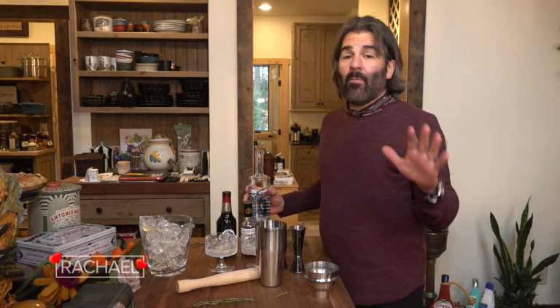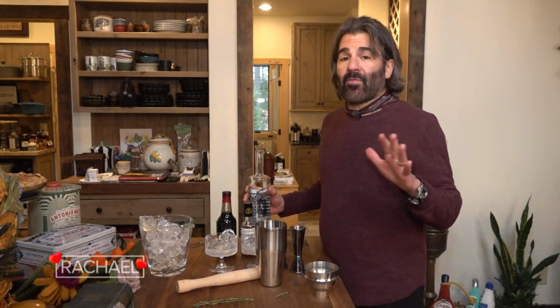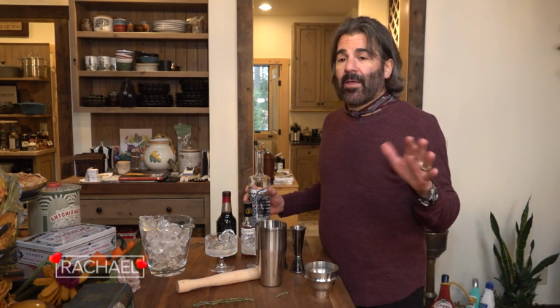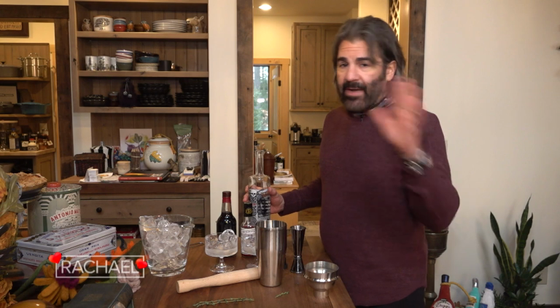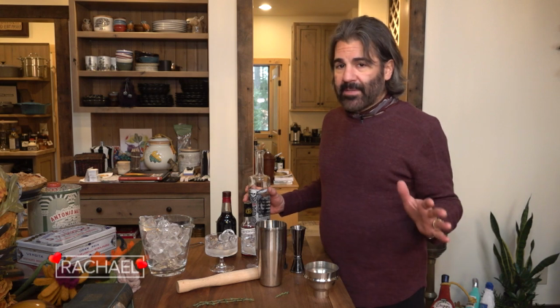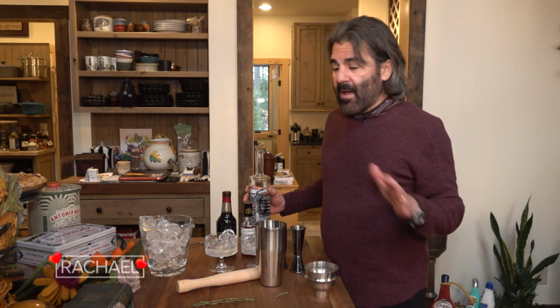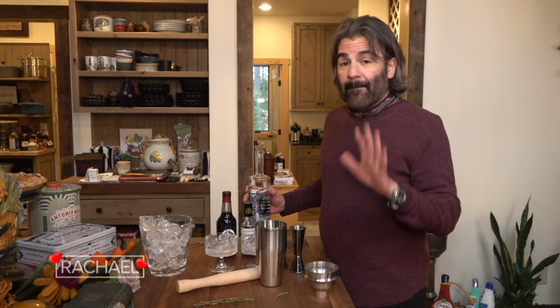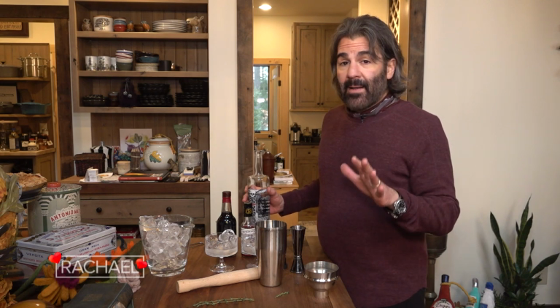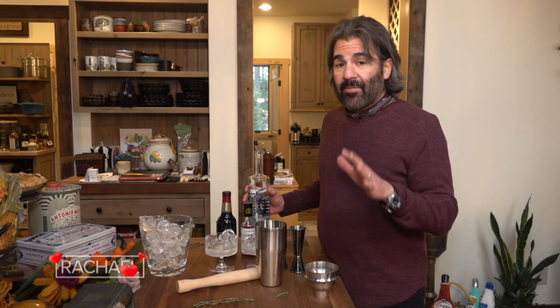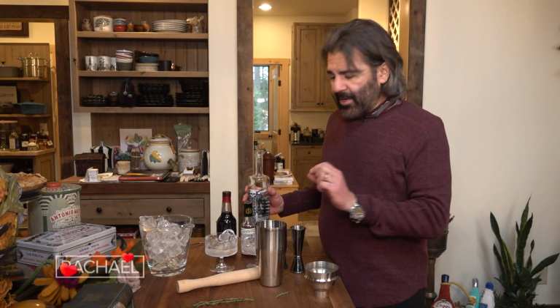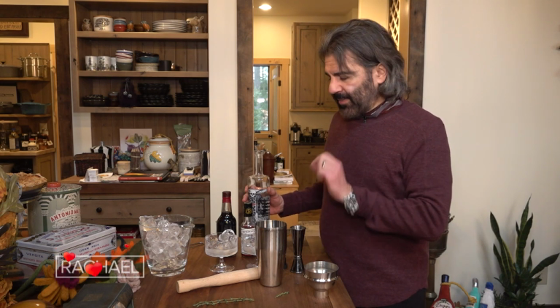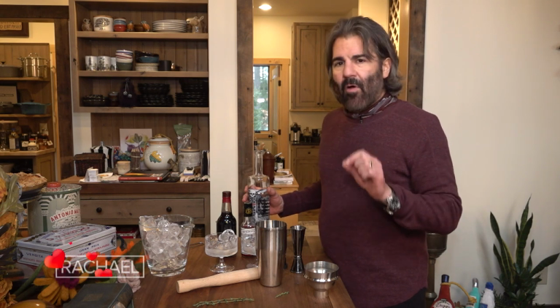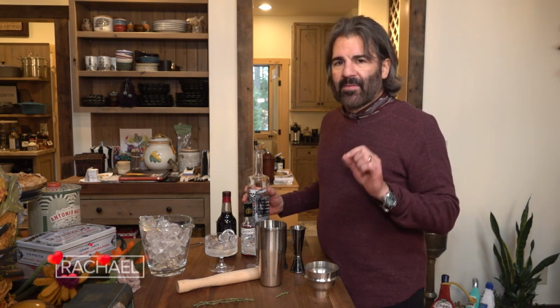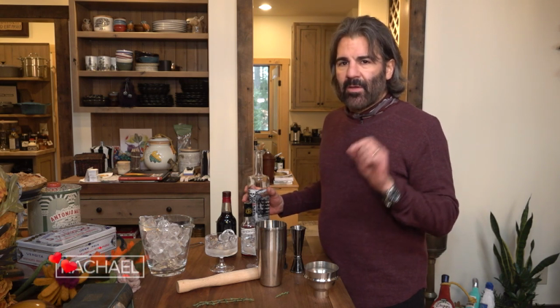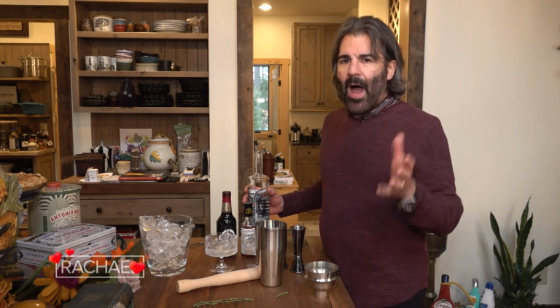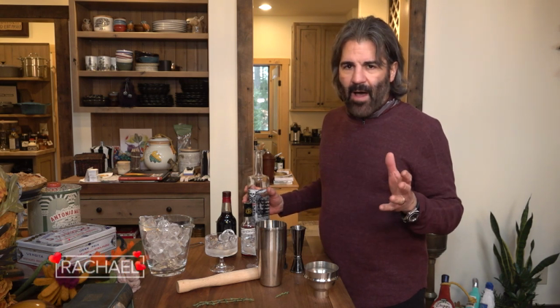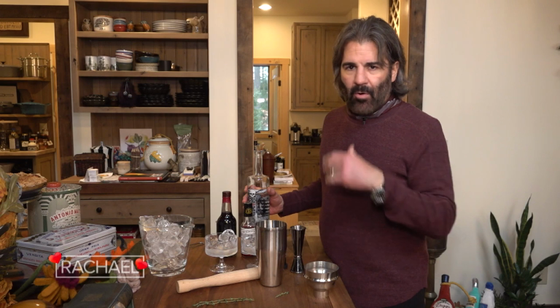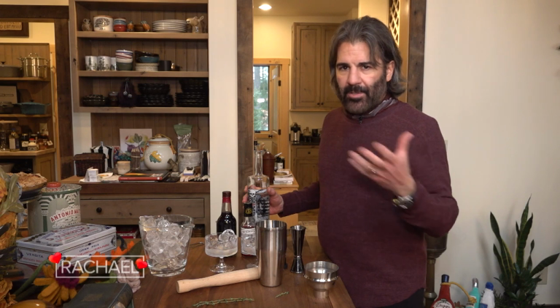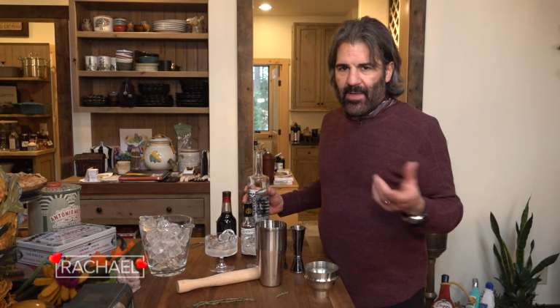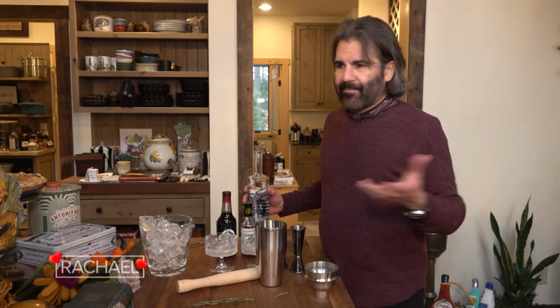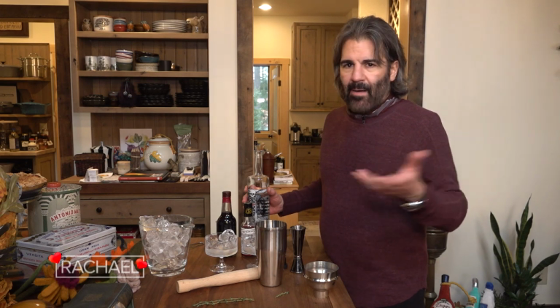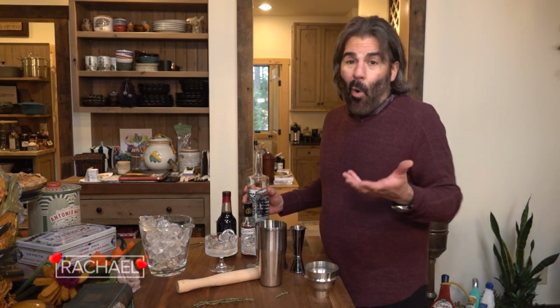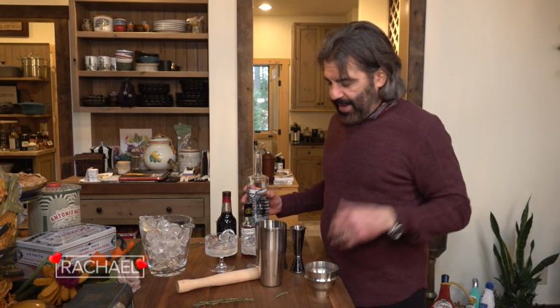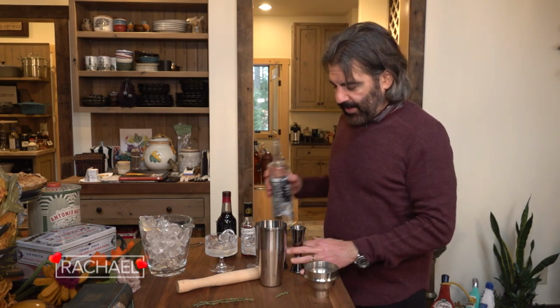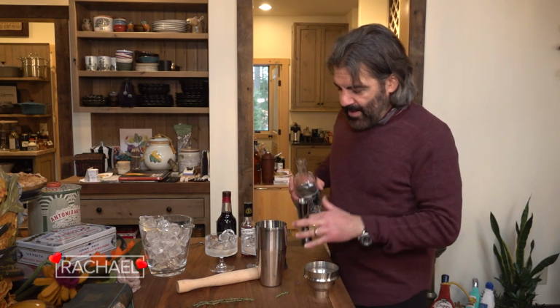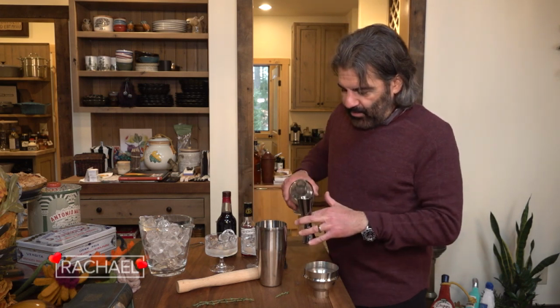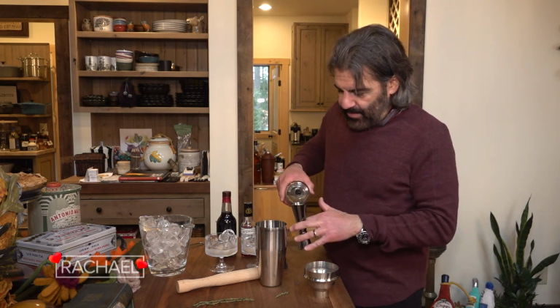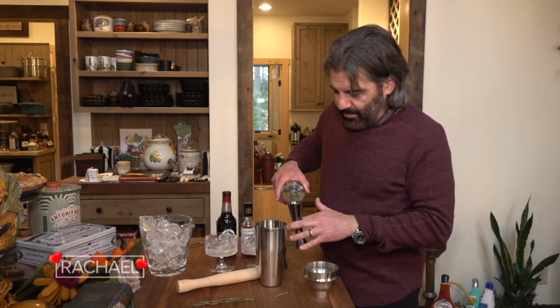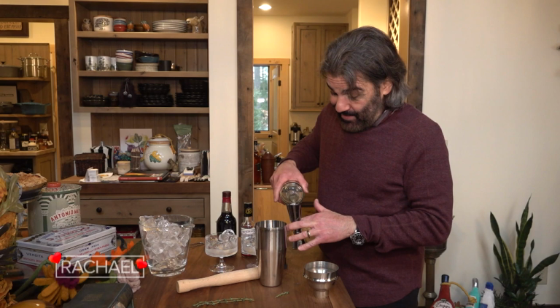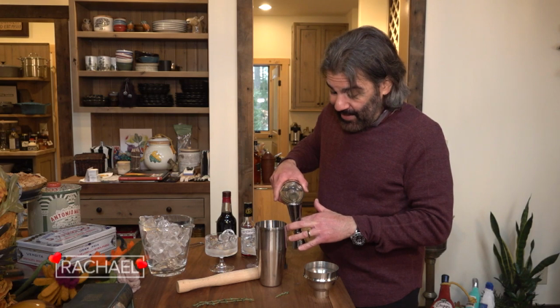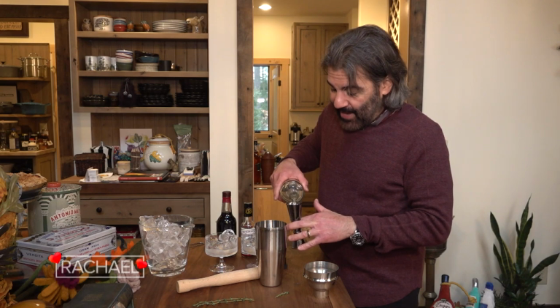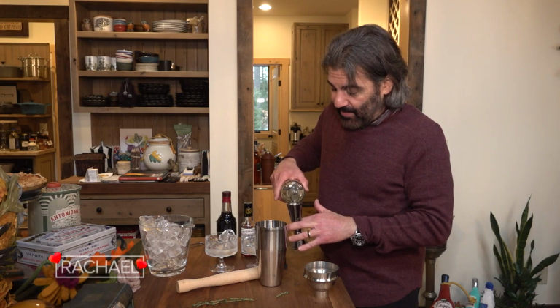If you don't want to use raw egg, you can leave it out altogether. But if you want to still get that frothiness to it, you can use aquafaba, or chickpea water, basically. And it will do kind of the exact same thing.